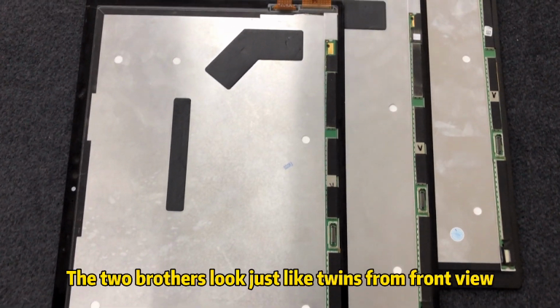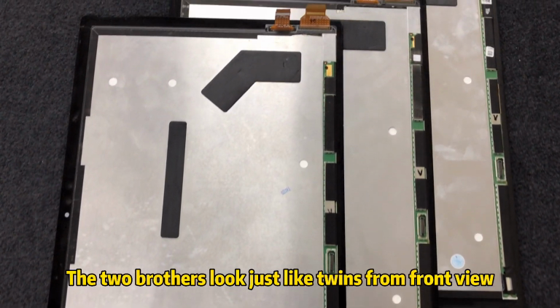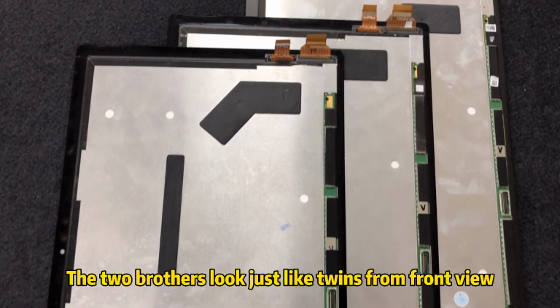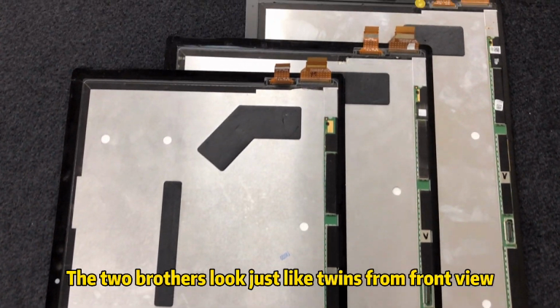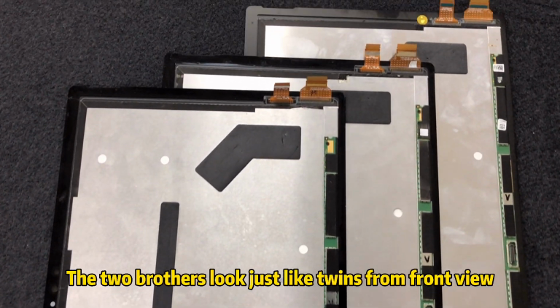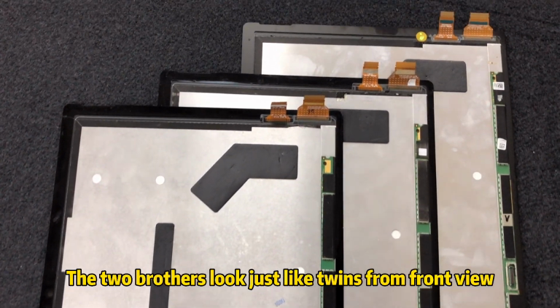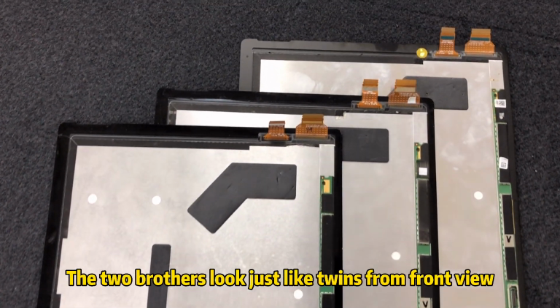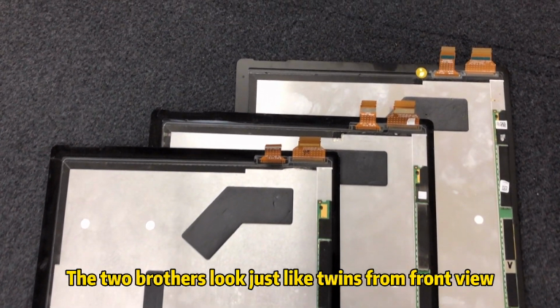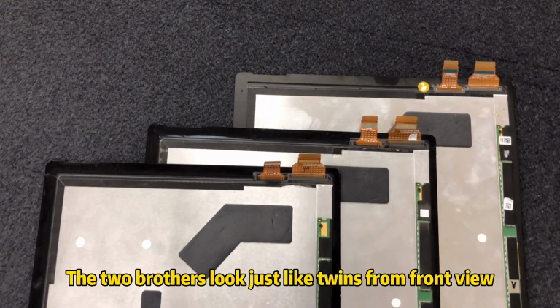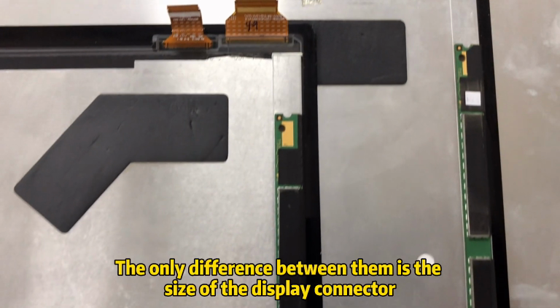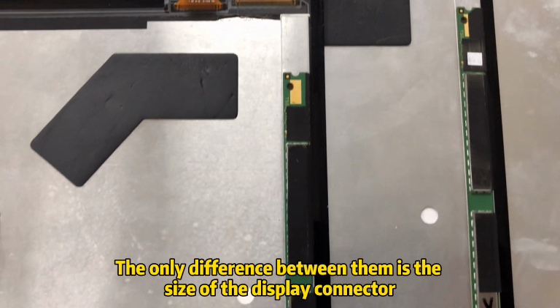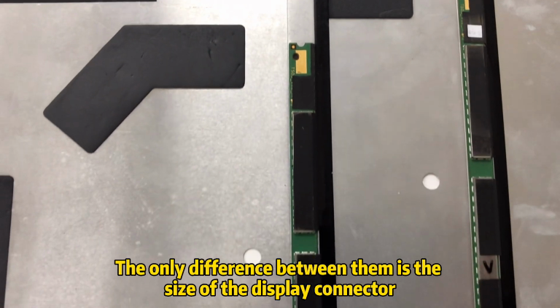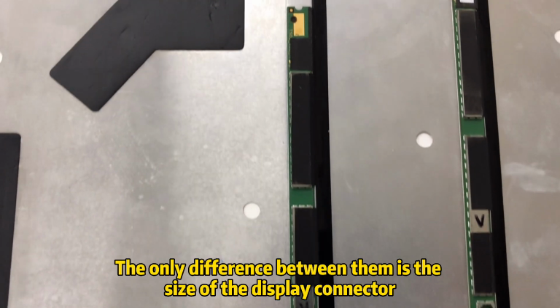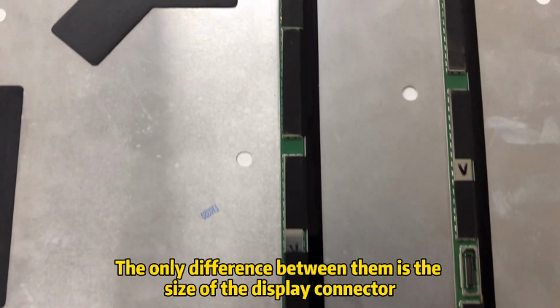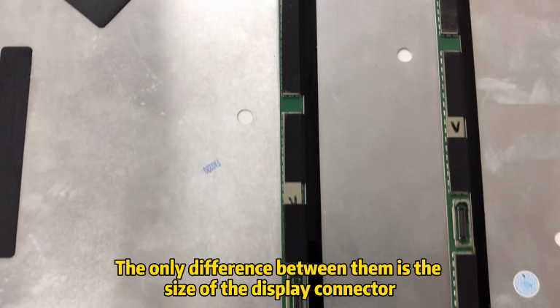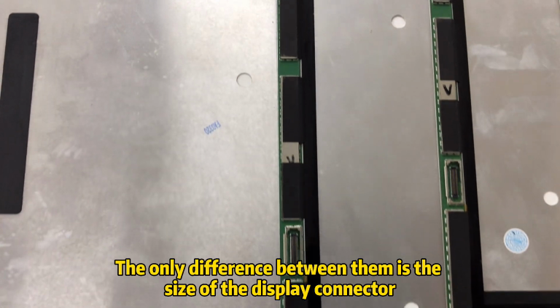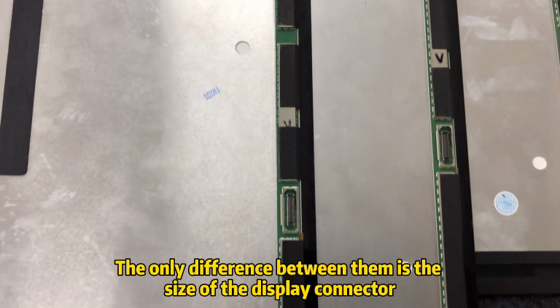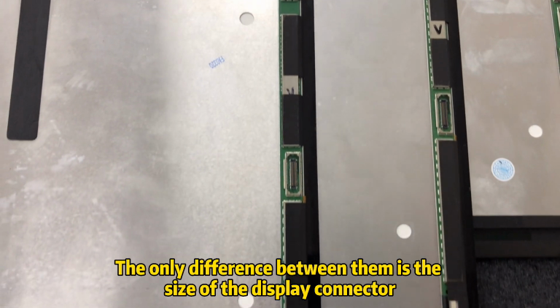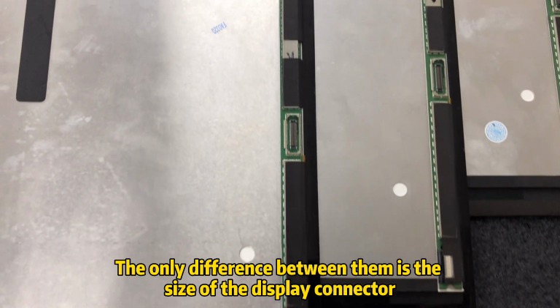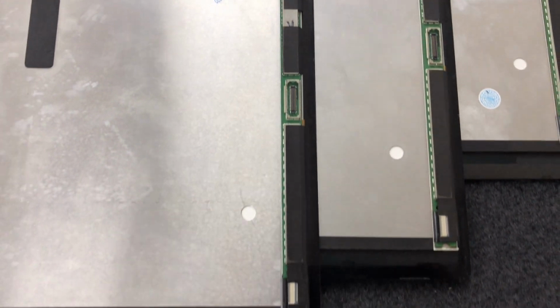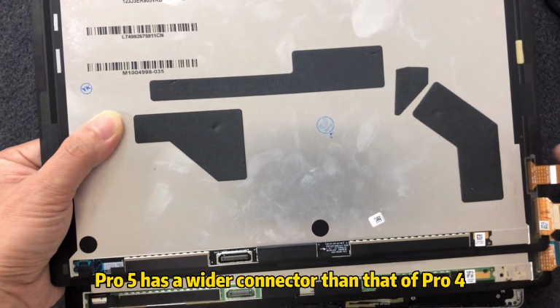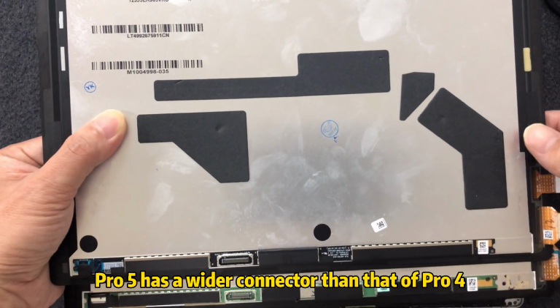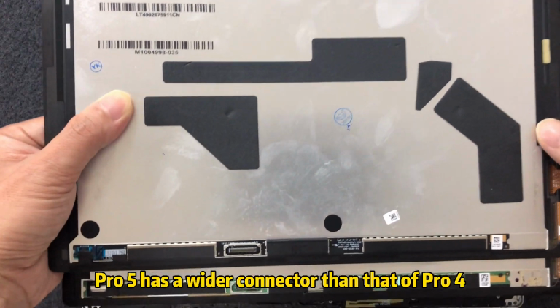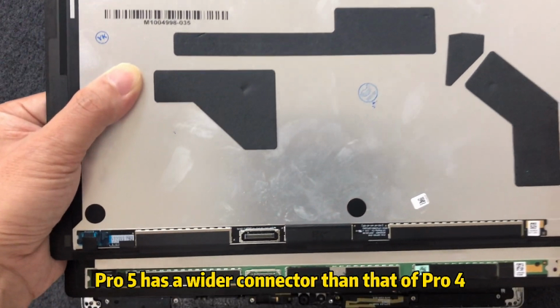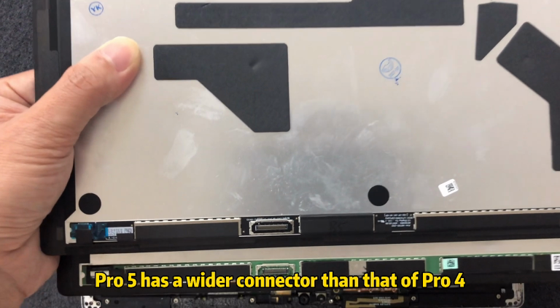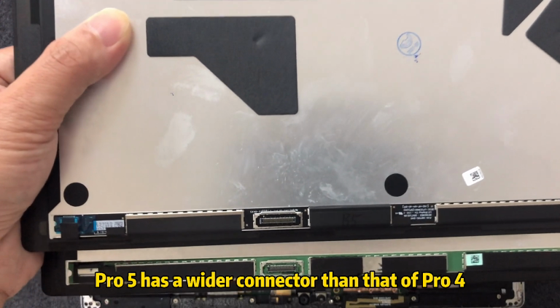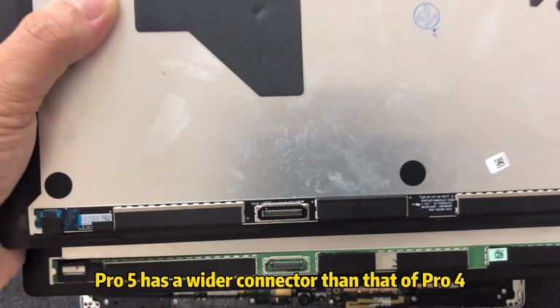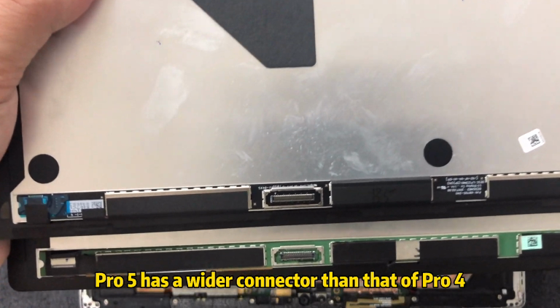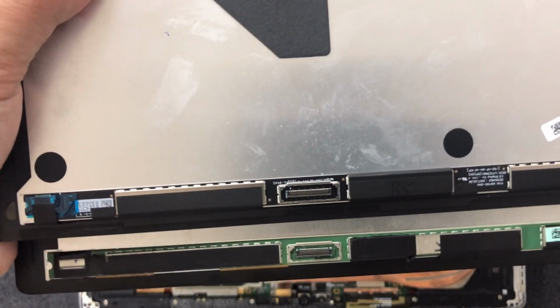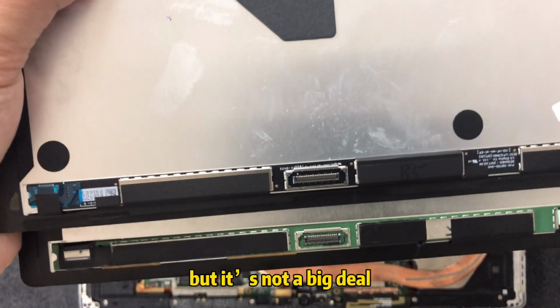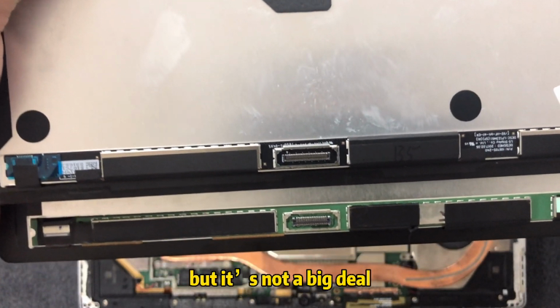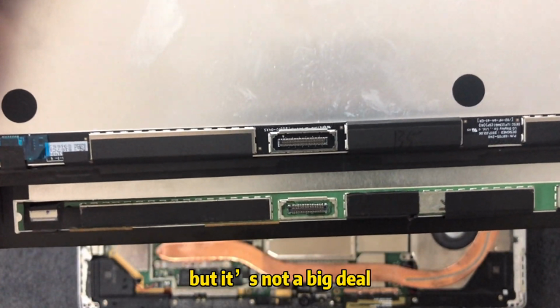The two screens look just like twins from the front view. The only difference between them is the size of their display connector — the Pro 5 has a wider connector than that of the Pro 4, but it's not a big deal.